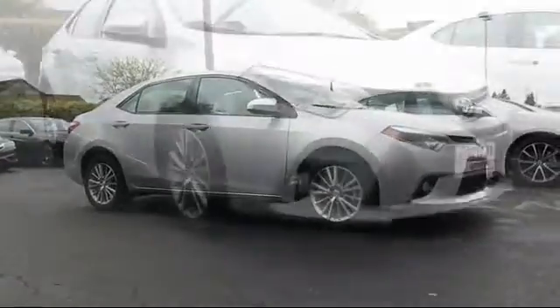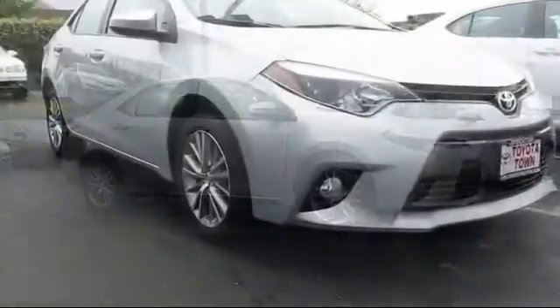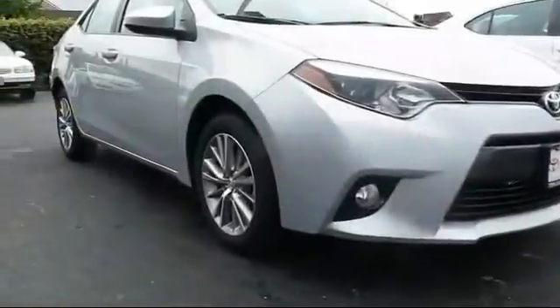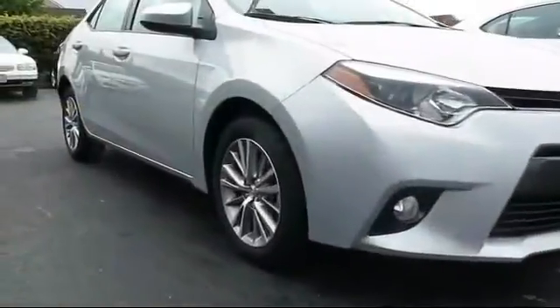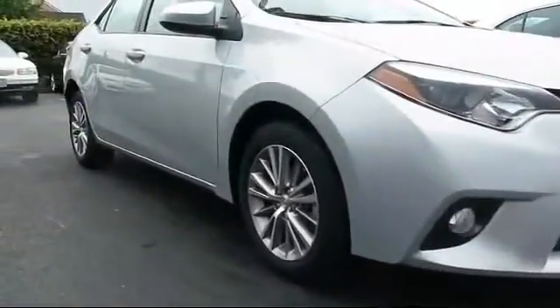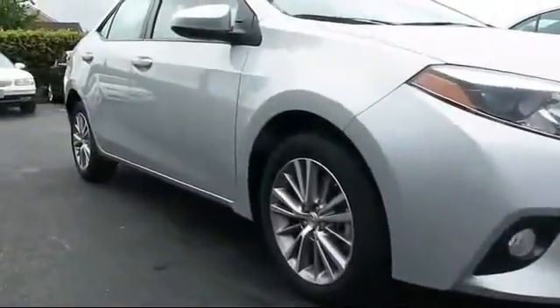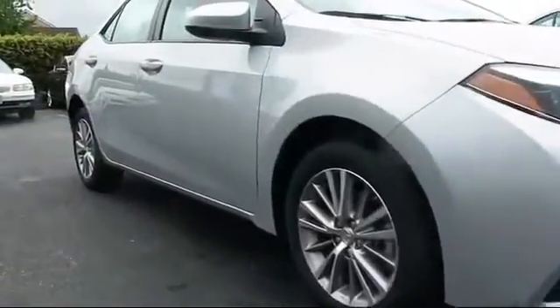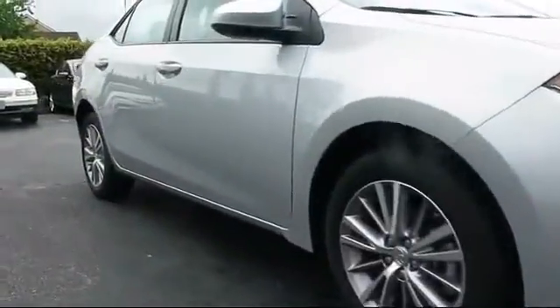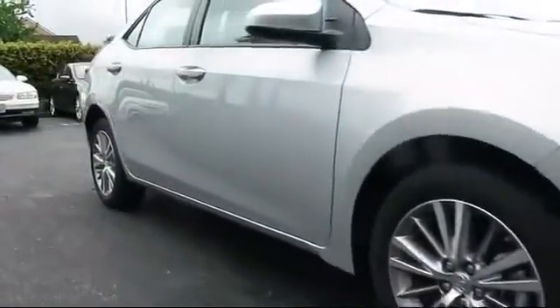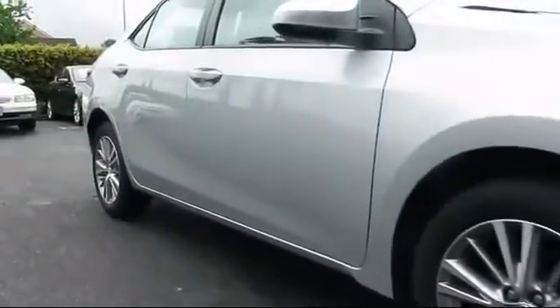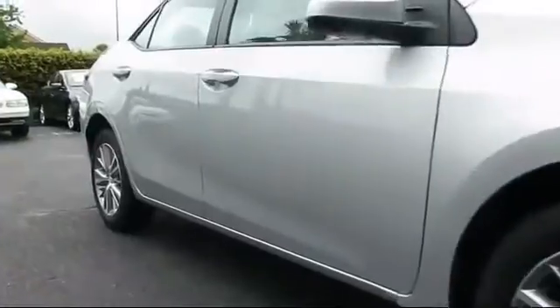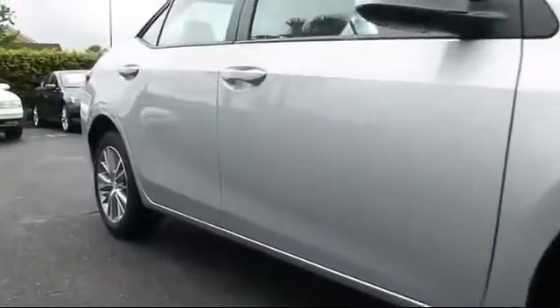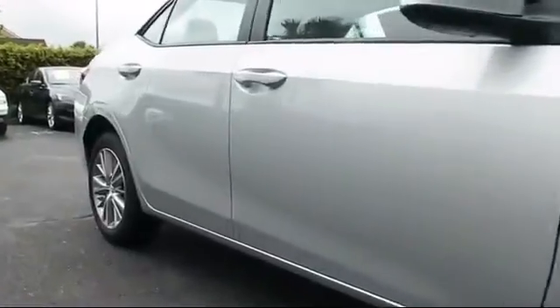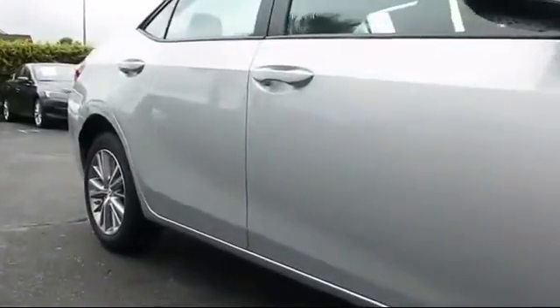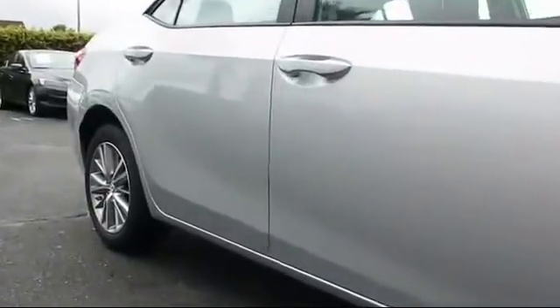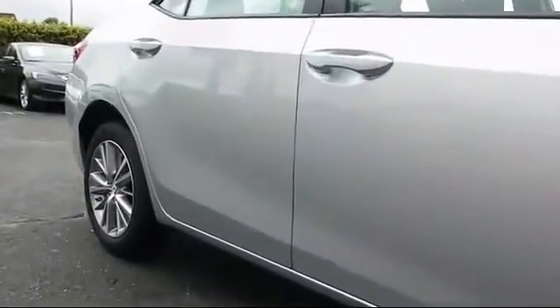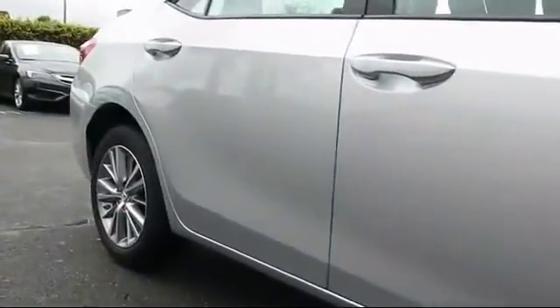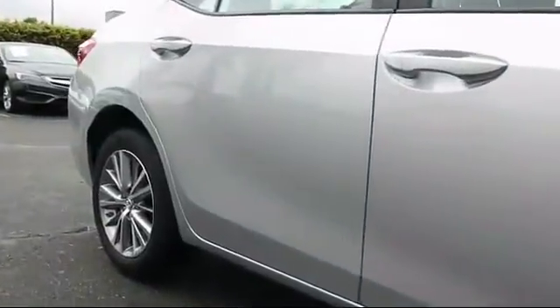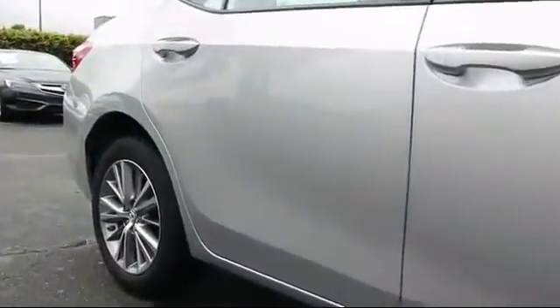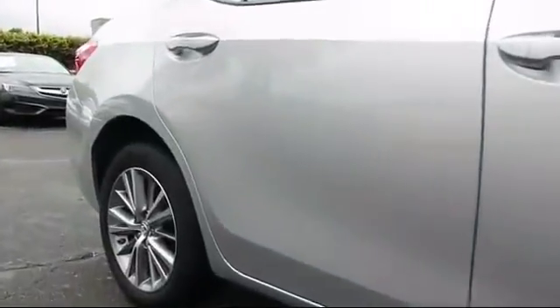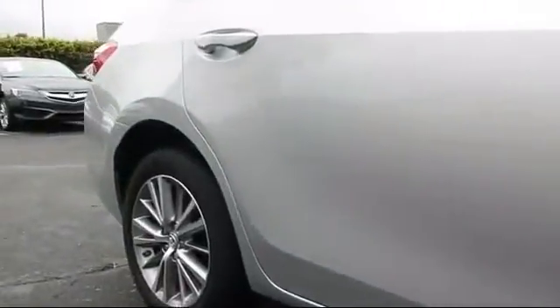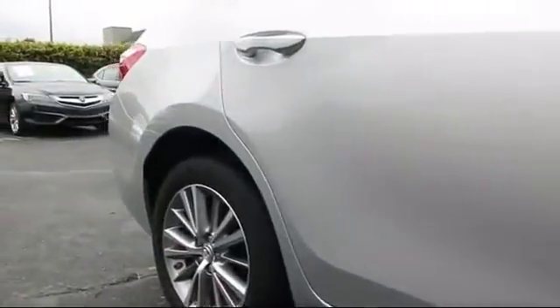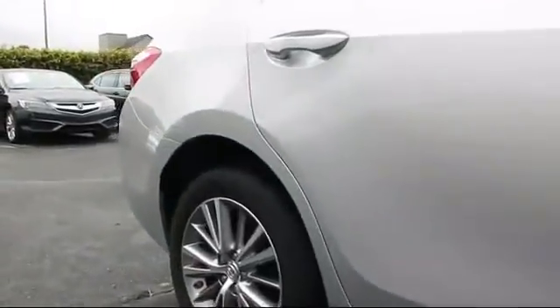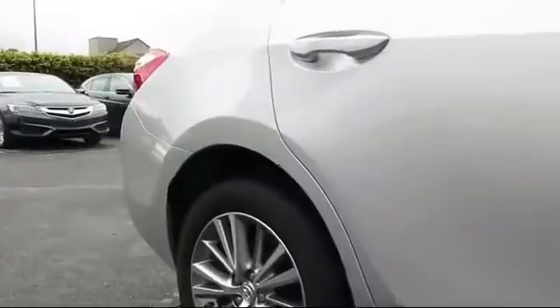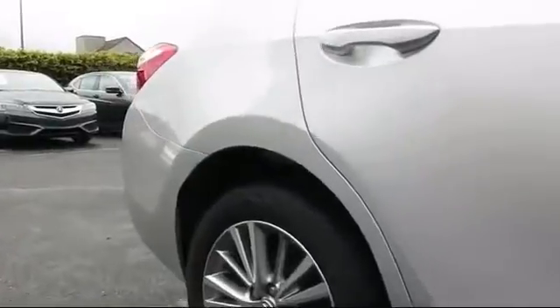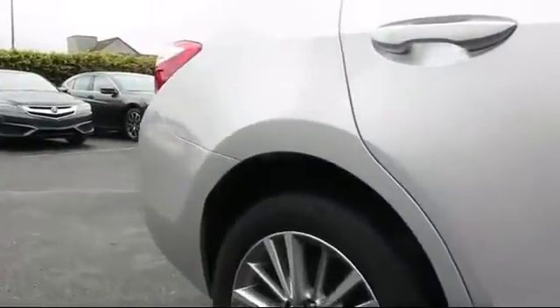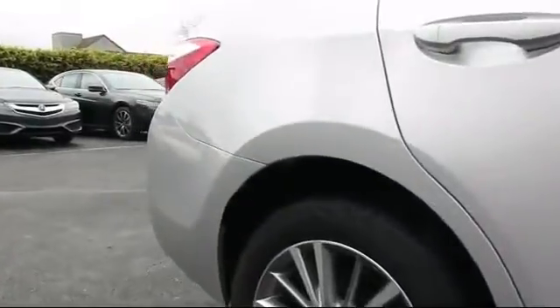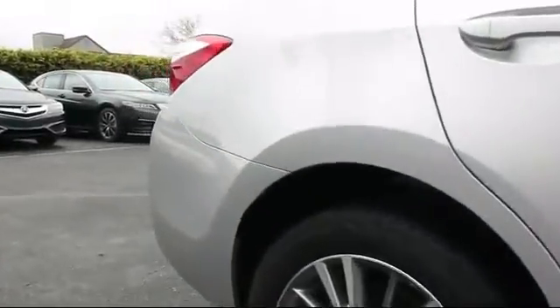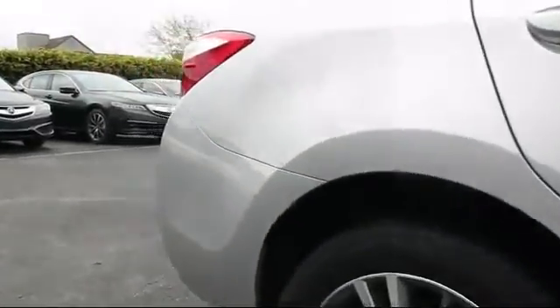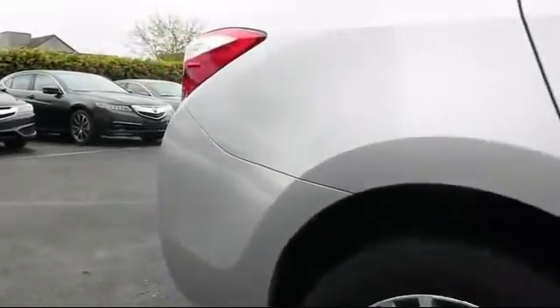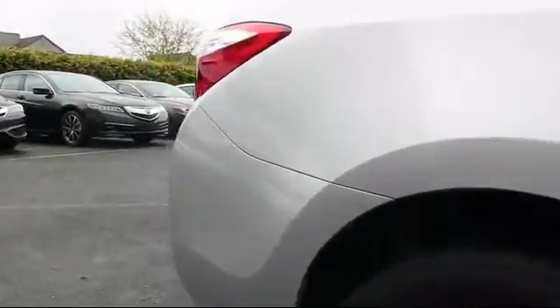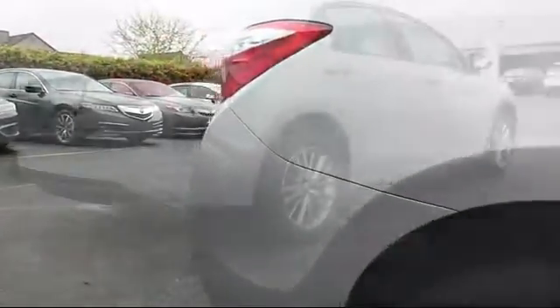It comes equipped with keyless entry, steering wheel controls, alloy wheels, air conditioning, traction control, power windows, CD player, and side airbags.